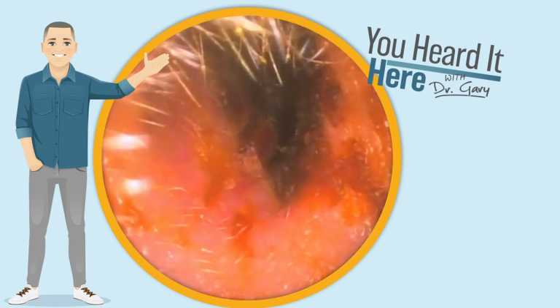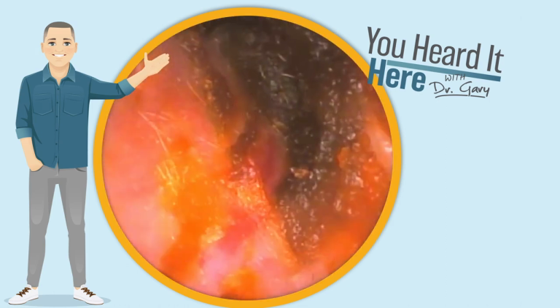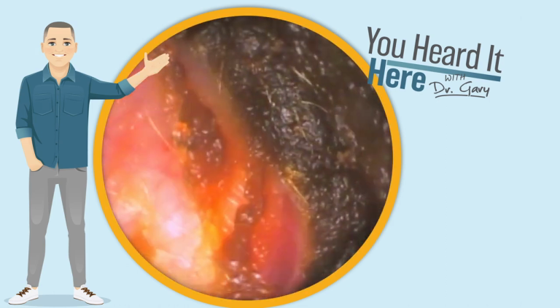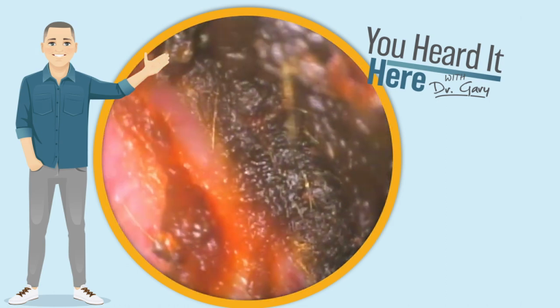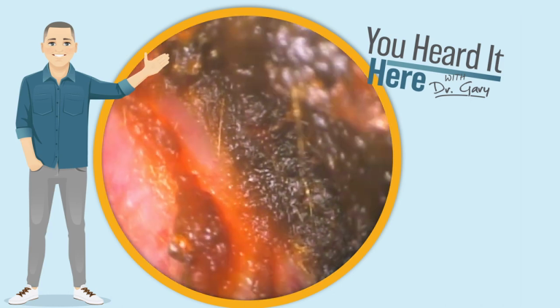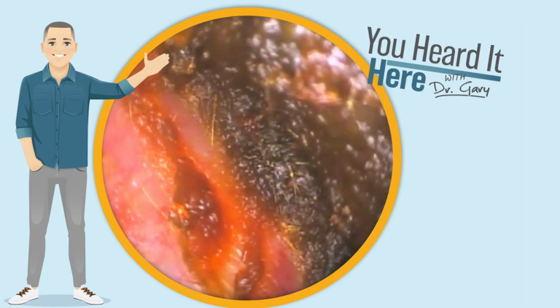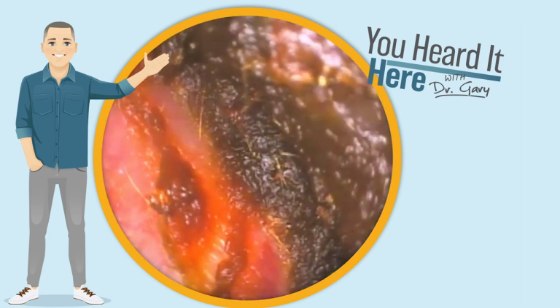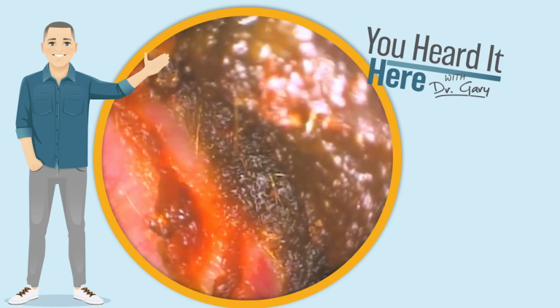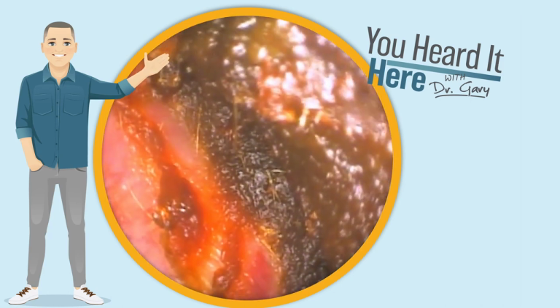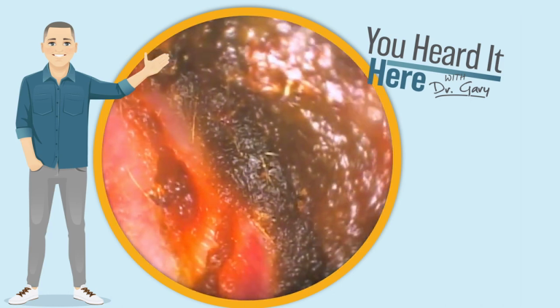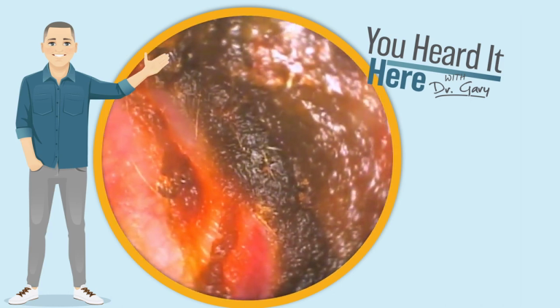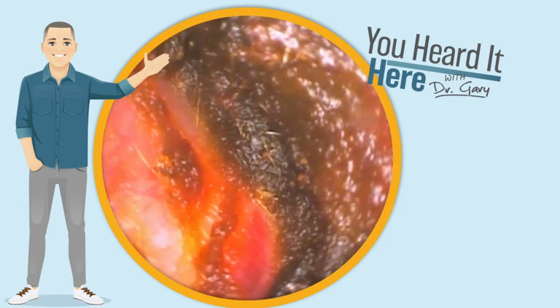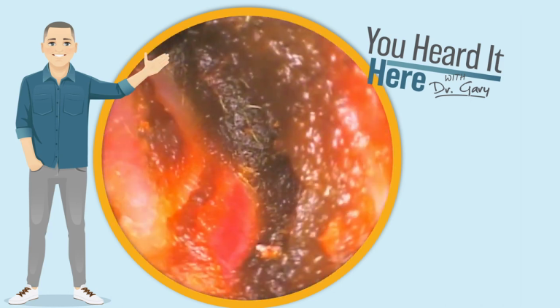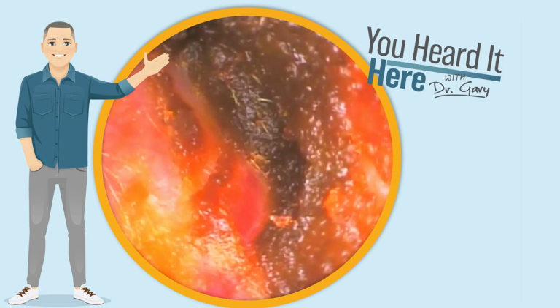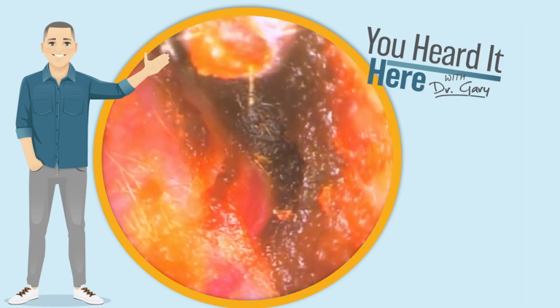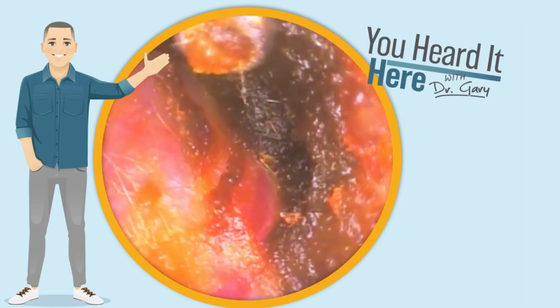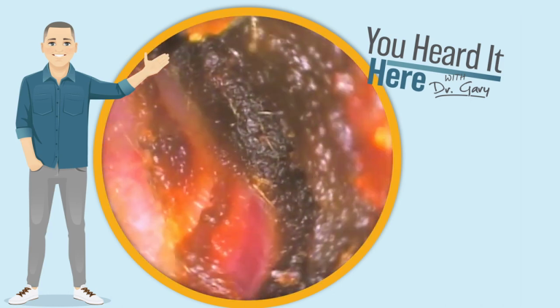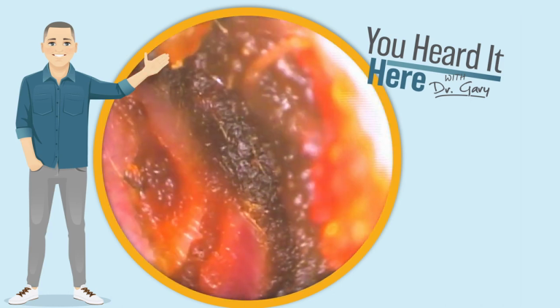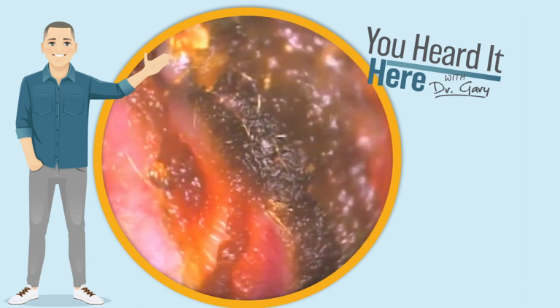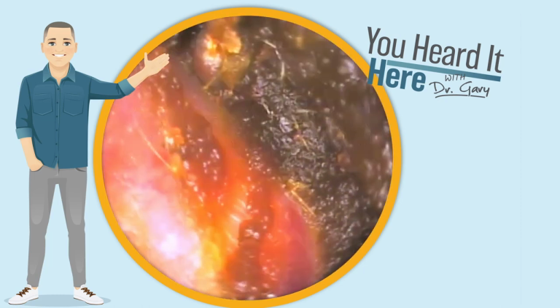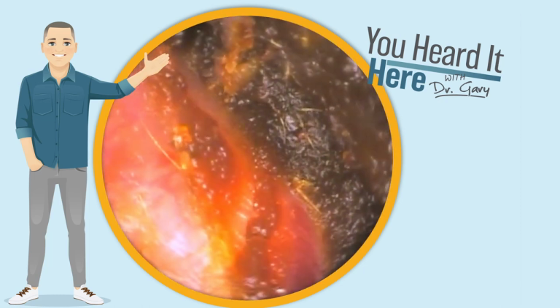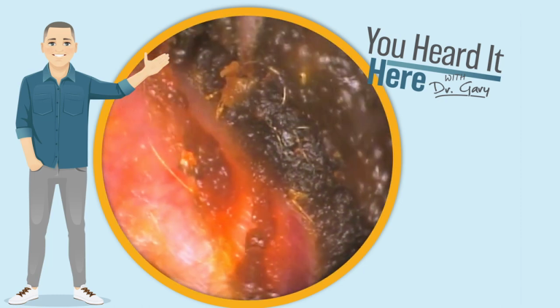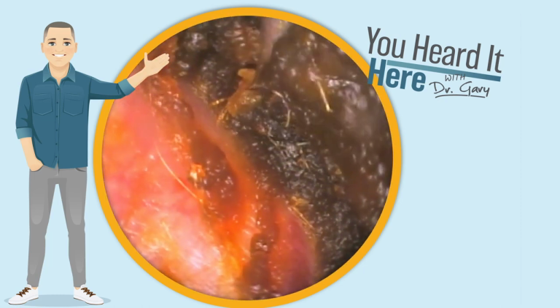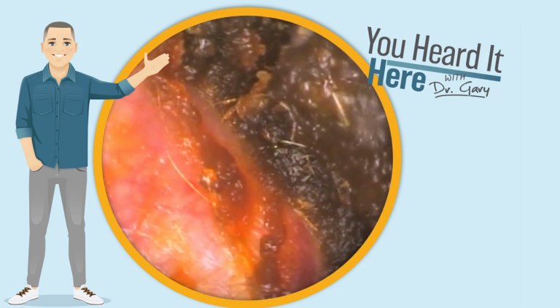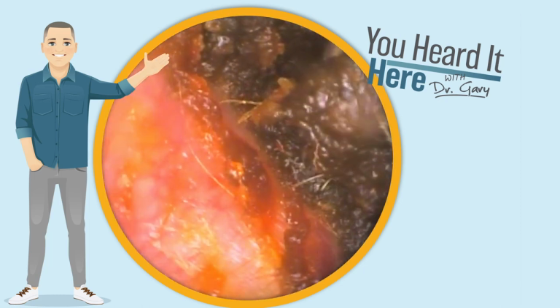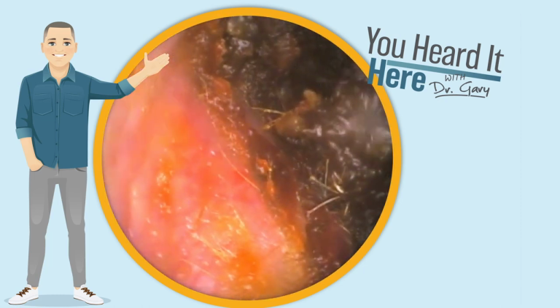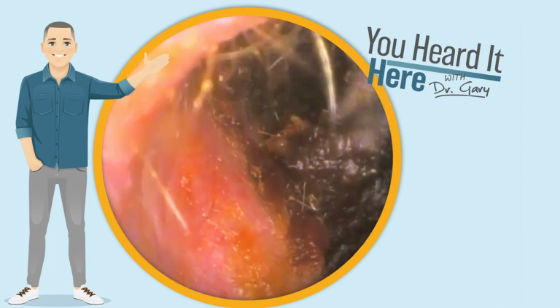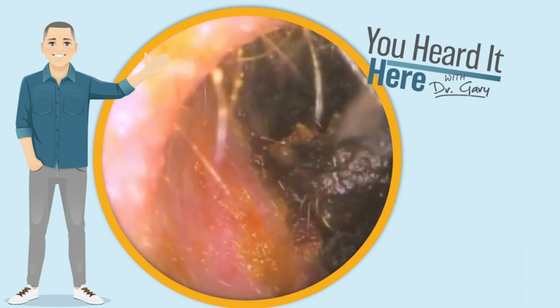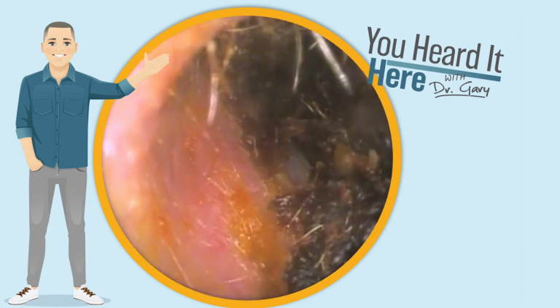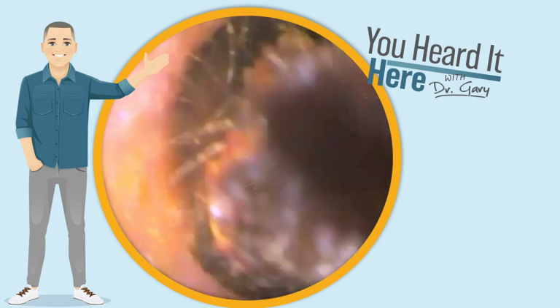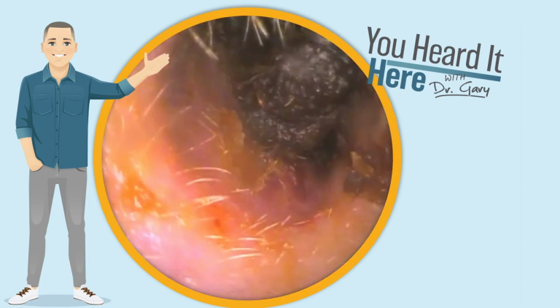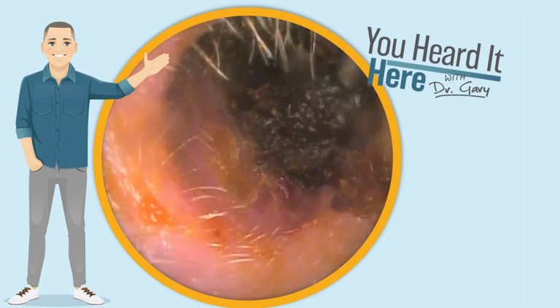We did talk to this patient about possibly using microsuction. They declined, as they were a long-time patient who really enjoys seeing the manual tool work and they also like the feeling of irrigation.